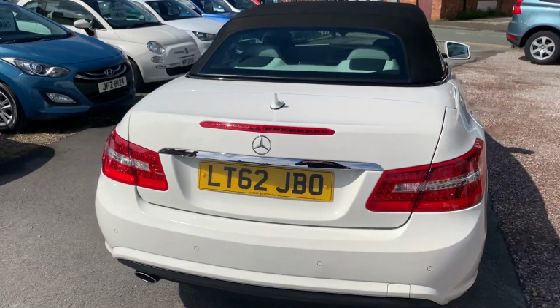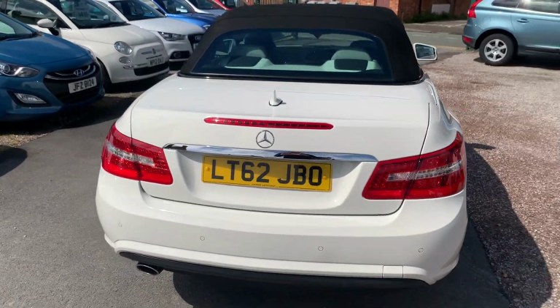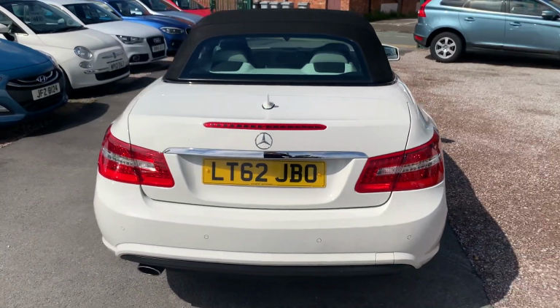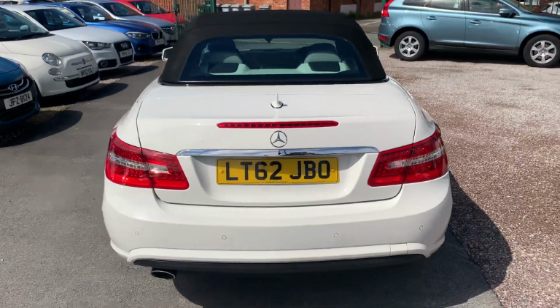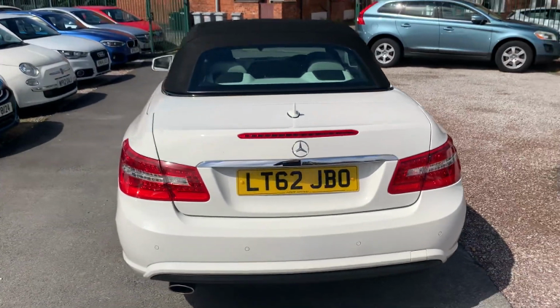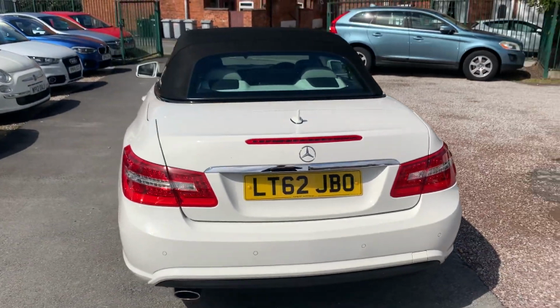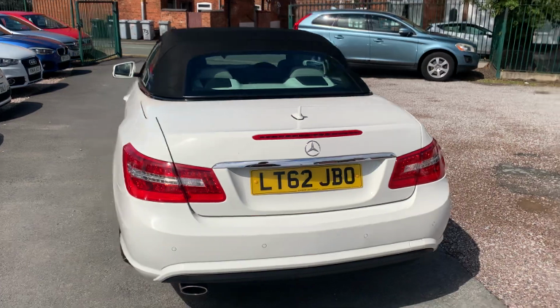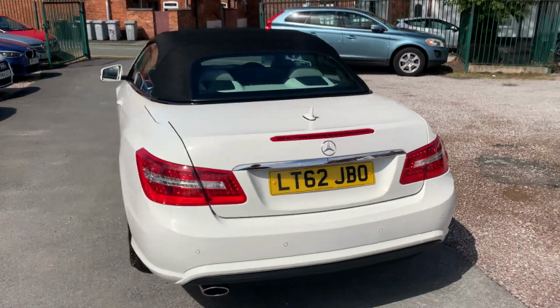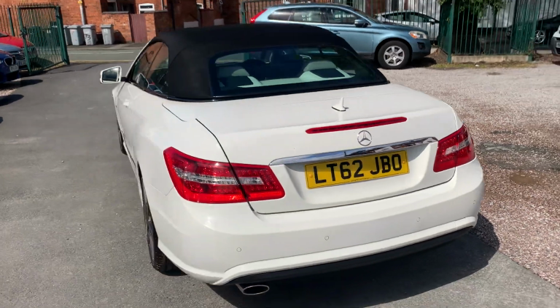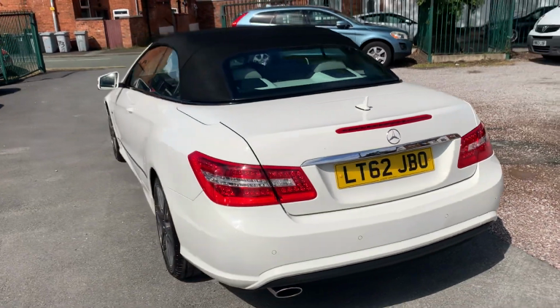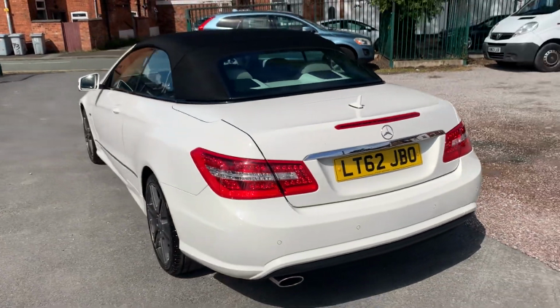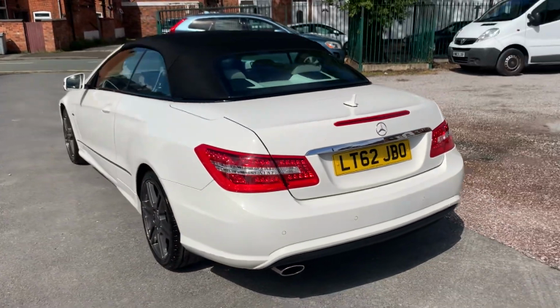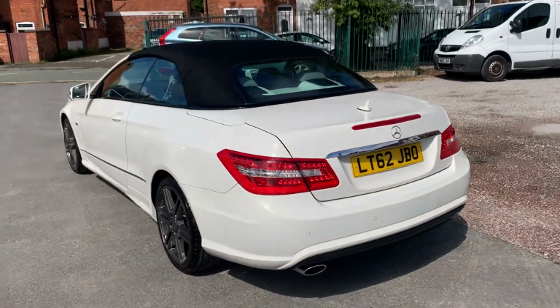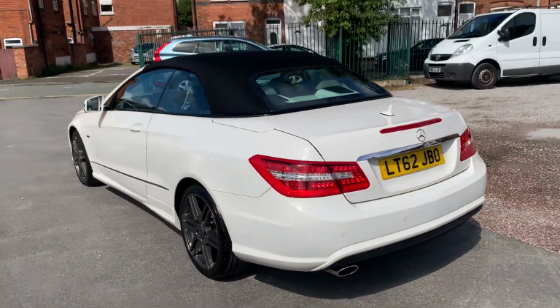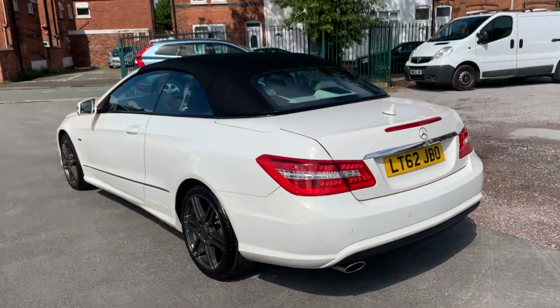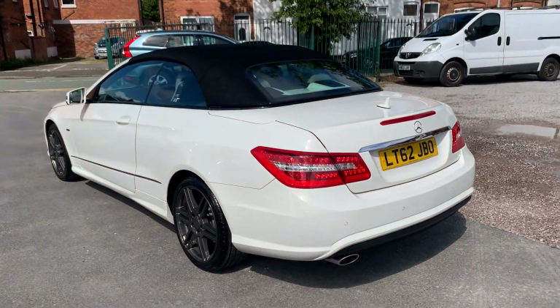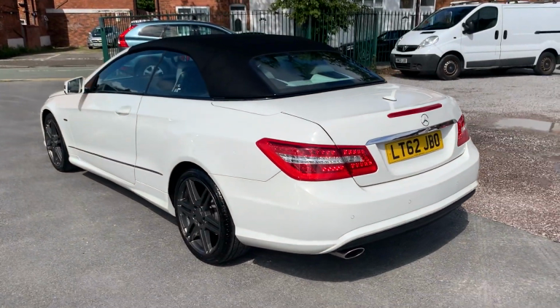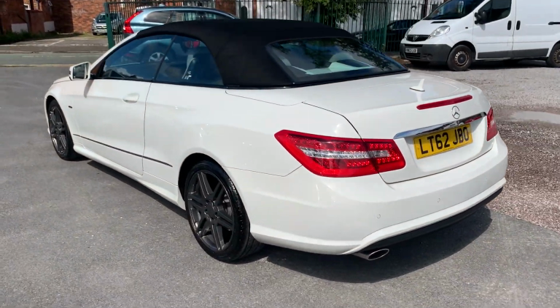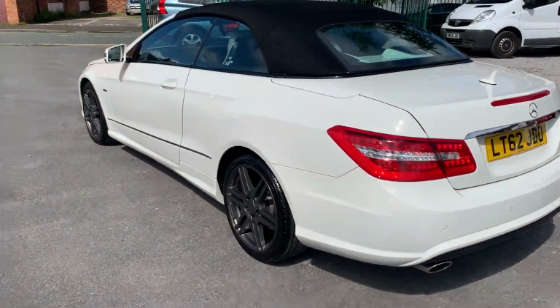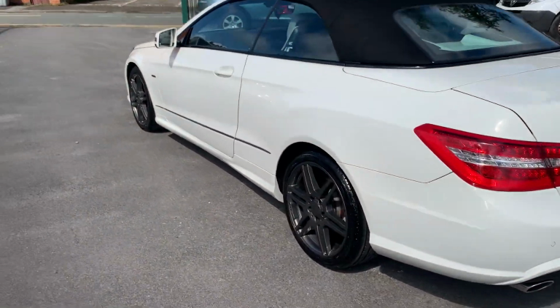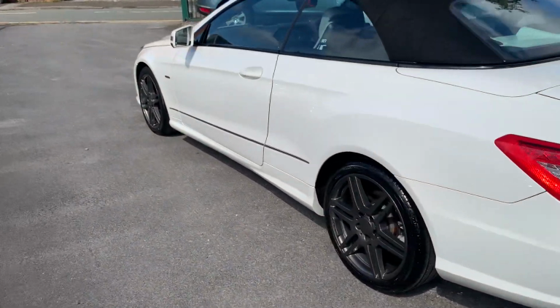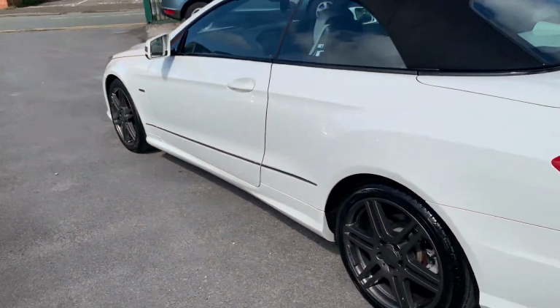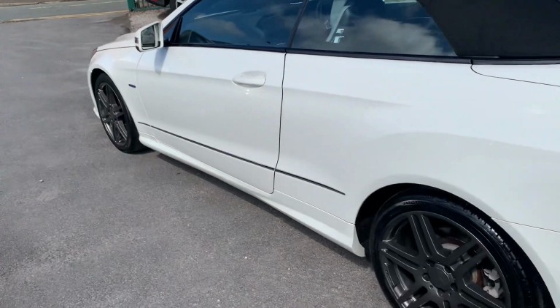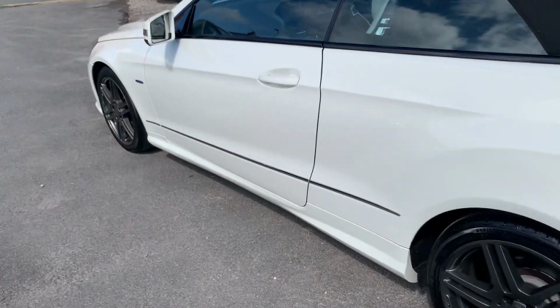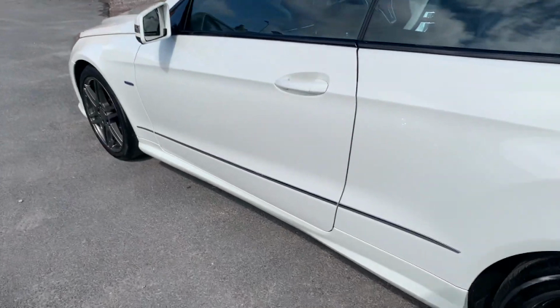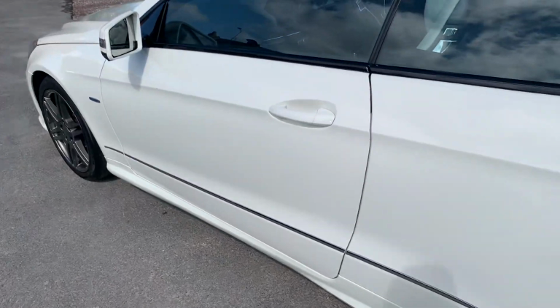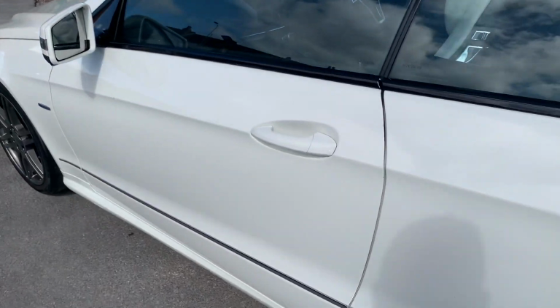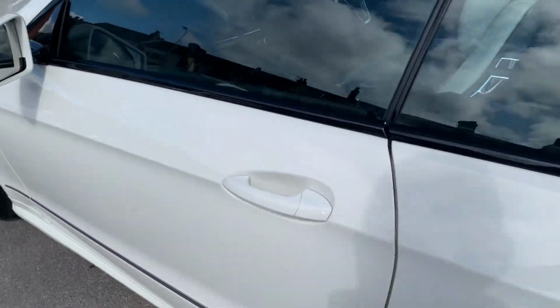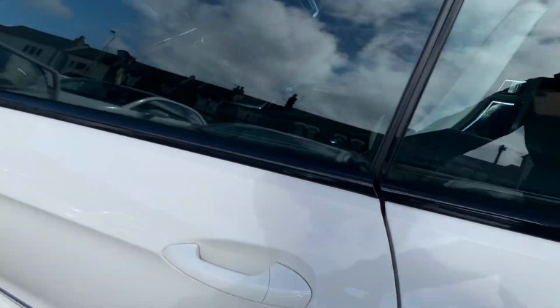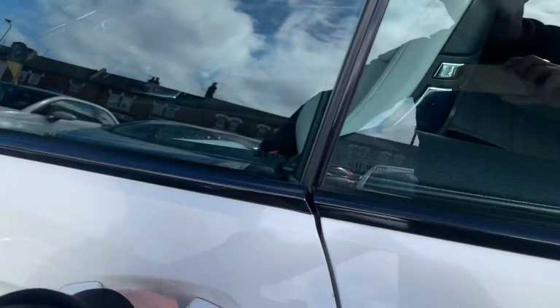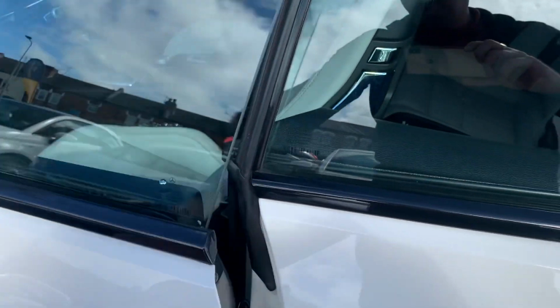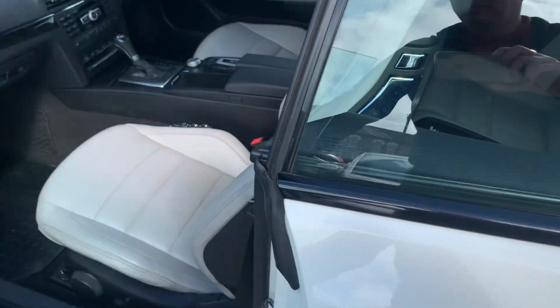It's got the parking sensors, the sat-nav, and the airscarf — really, really good options. Drives absolutely fantastic, and it's got a brilliant service history with it.